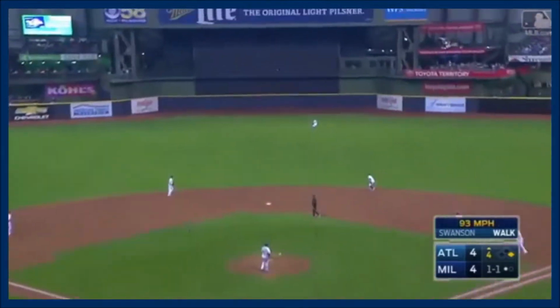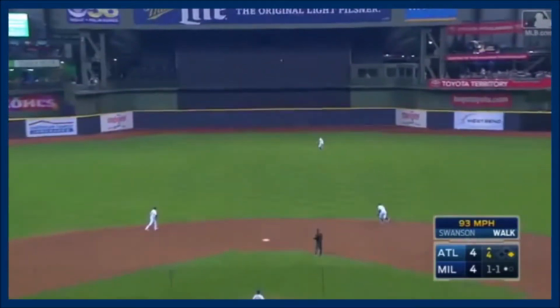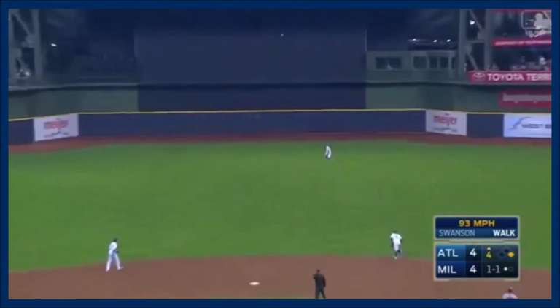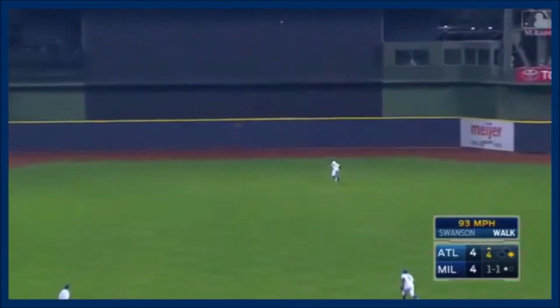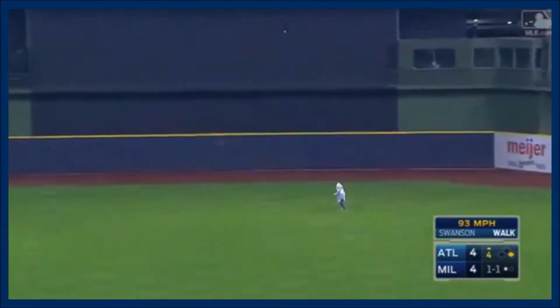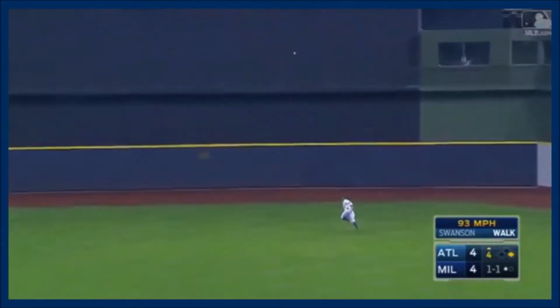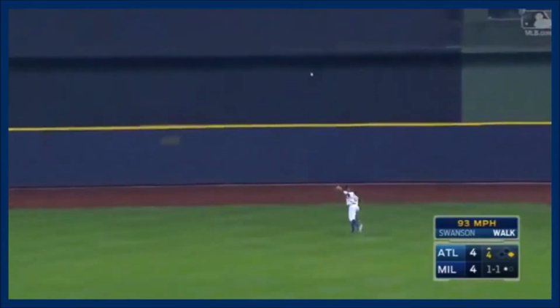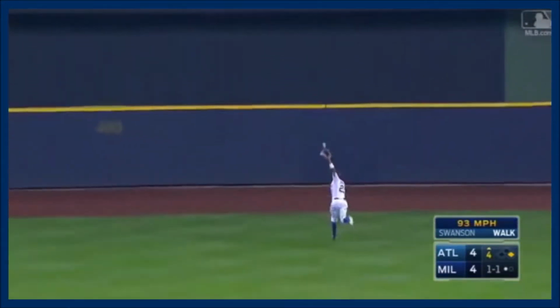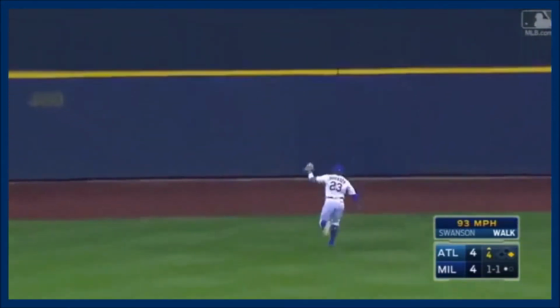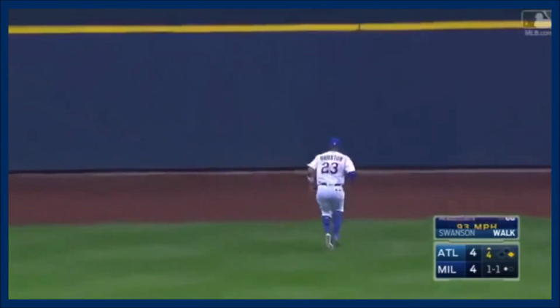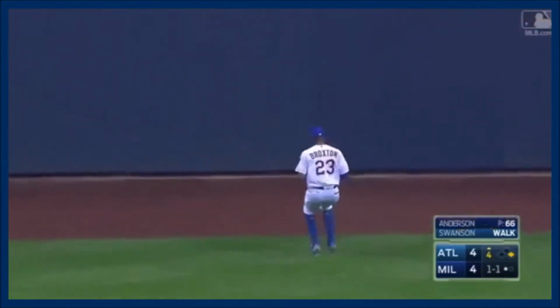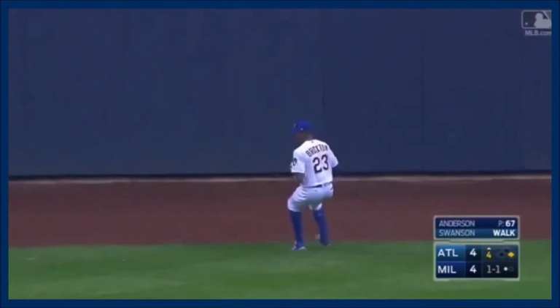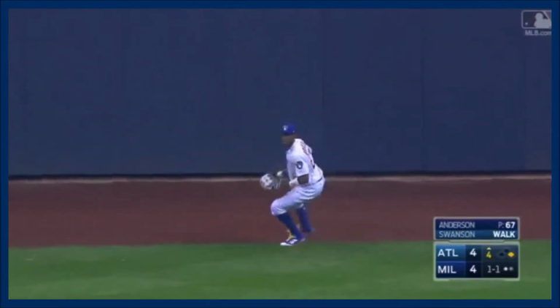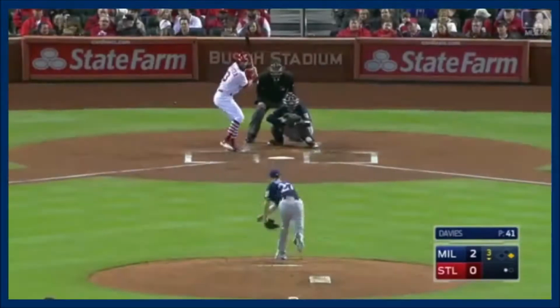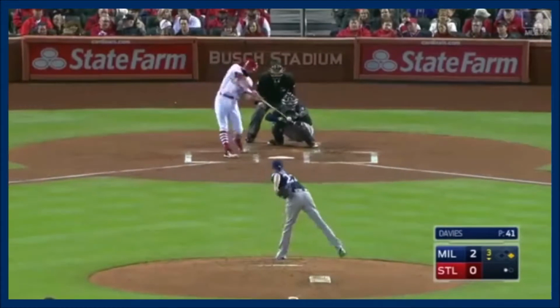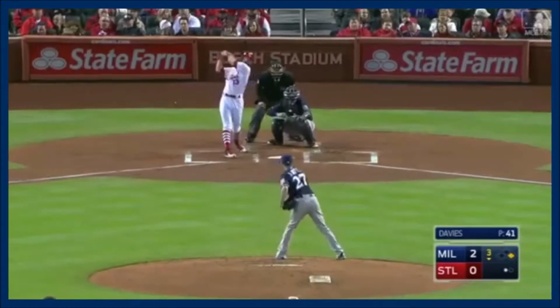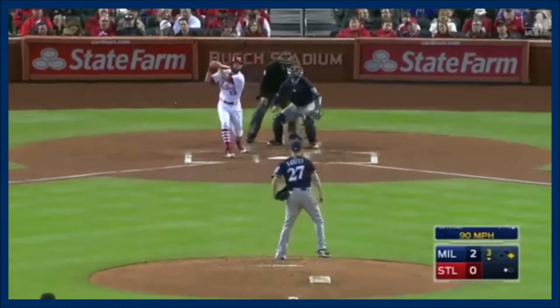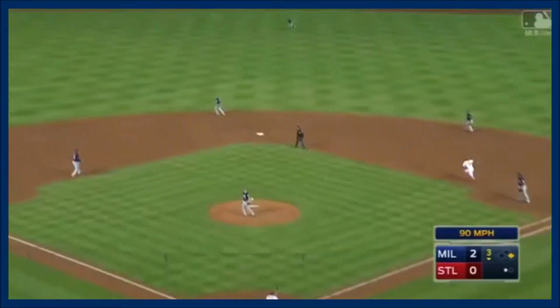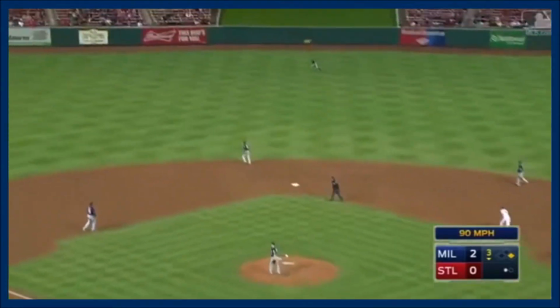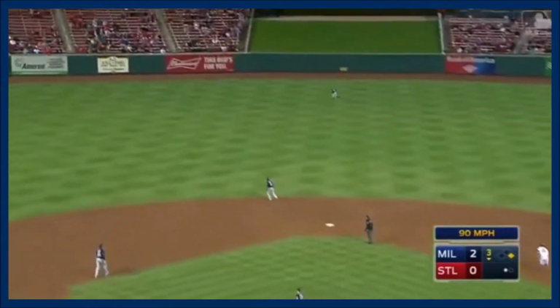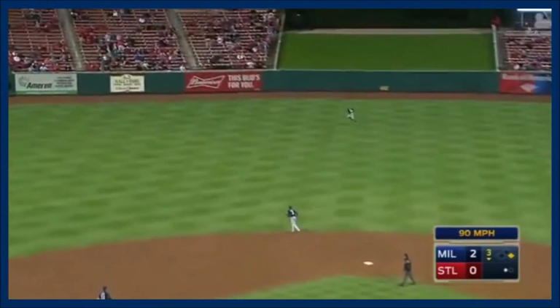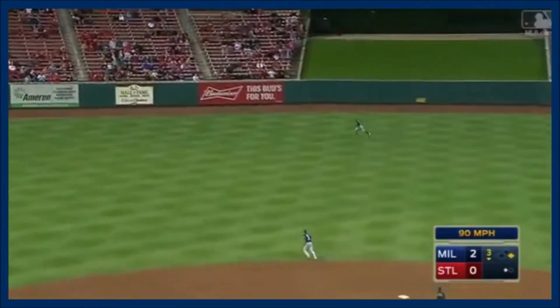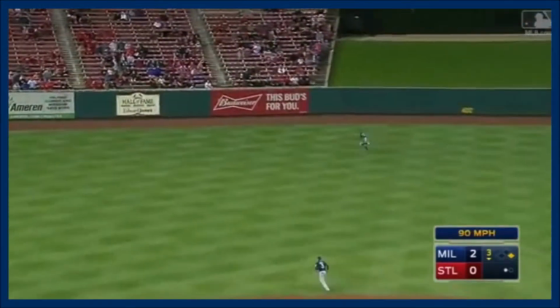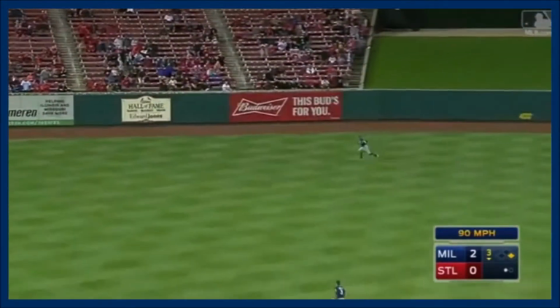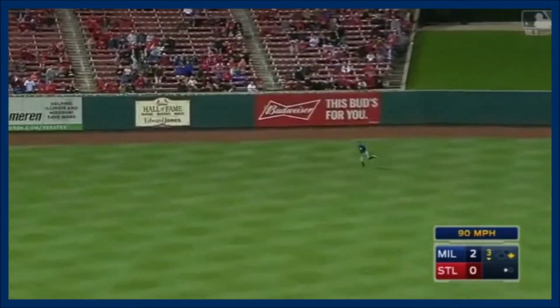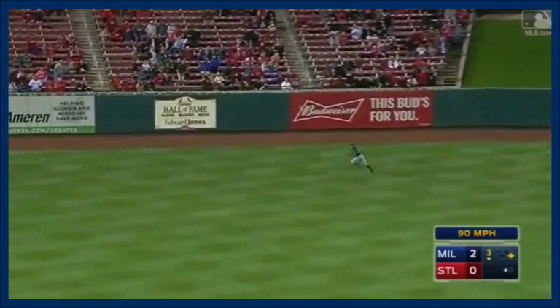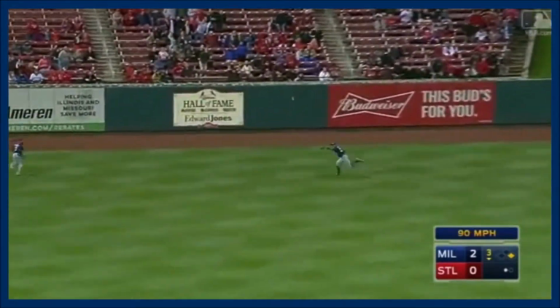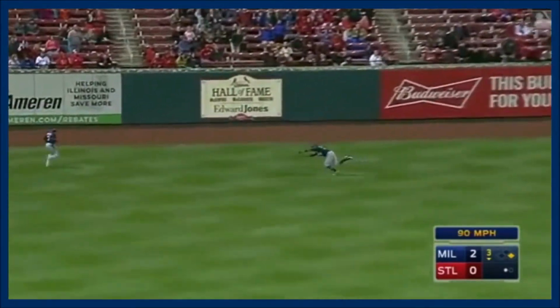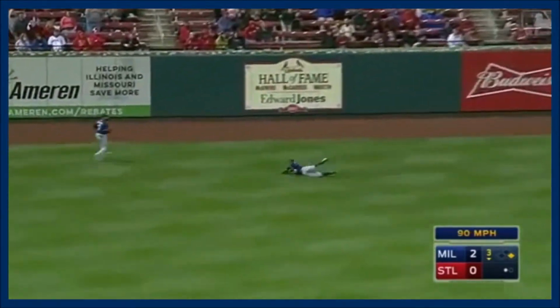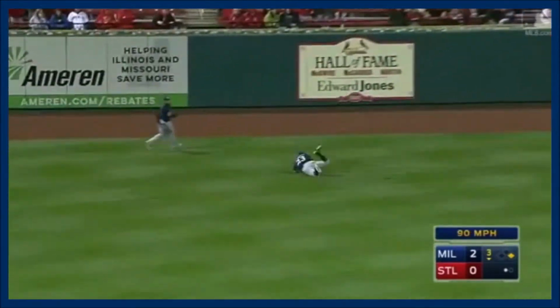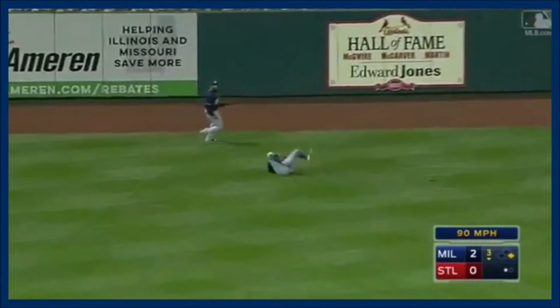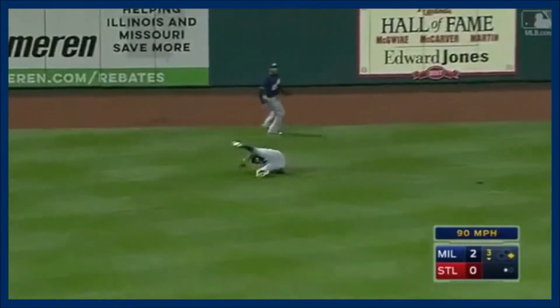Swanson hits it on the butt in center field. Broxton reaching. Led the team last year with 15 quality starts. Fly ball off the bat at Carpenter. Long run. Broxton reaches.